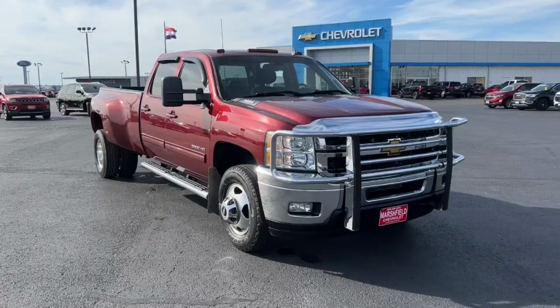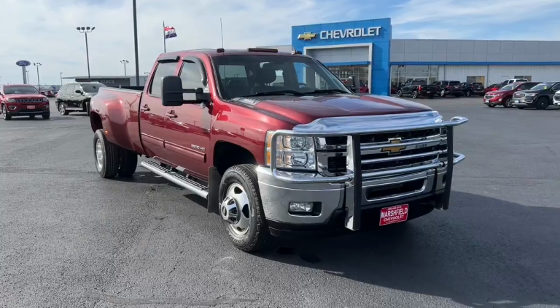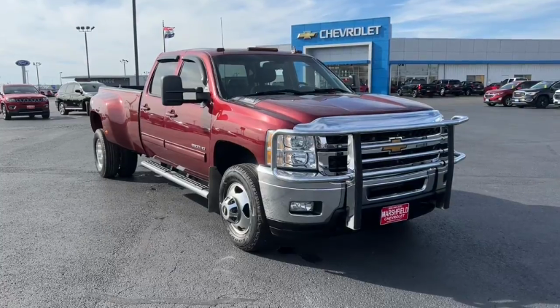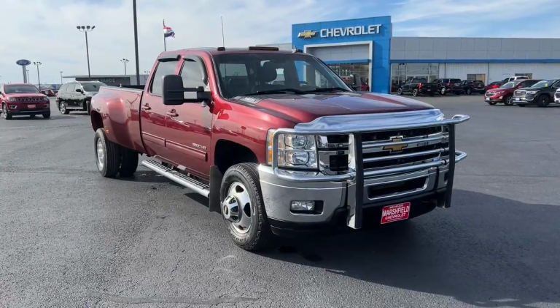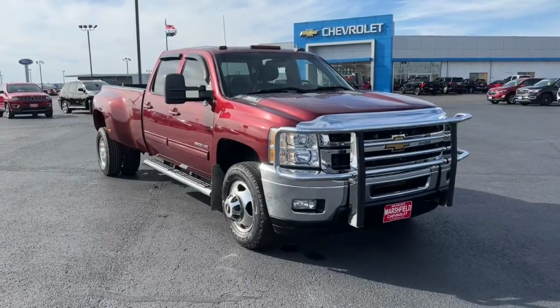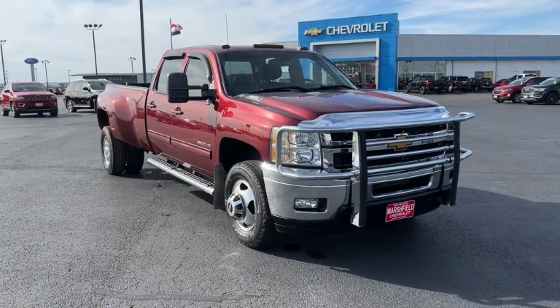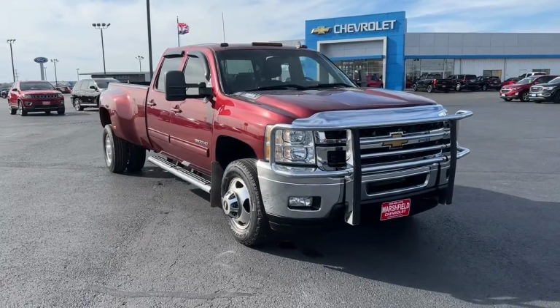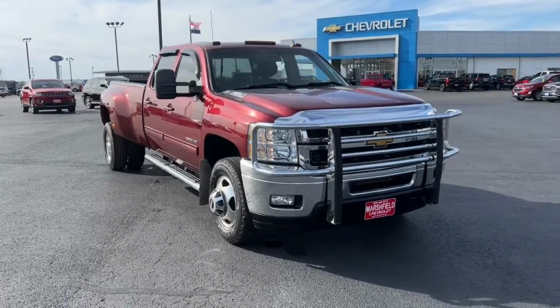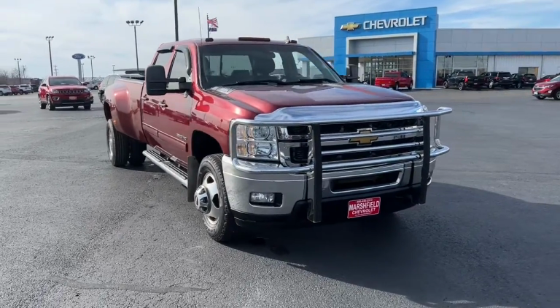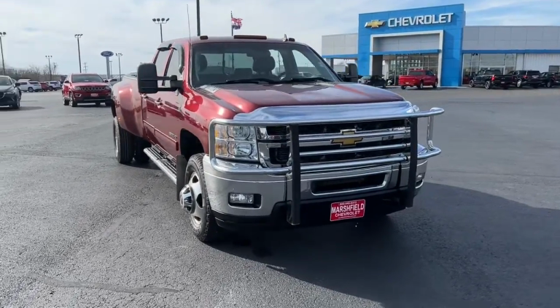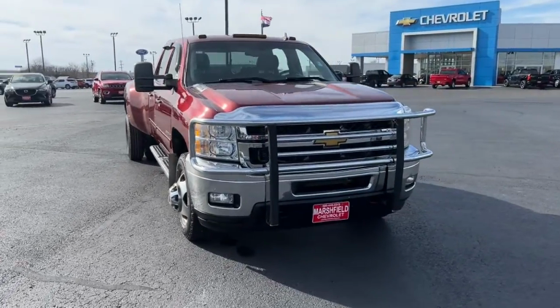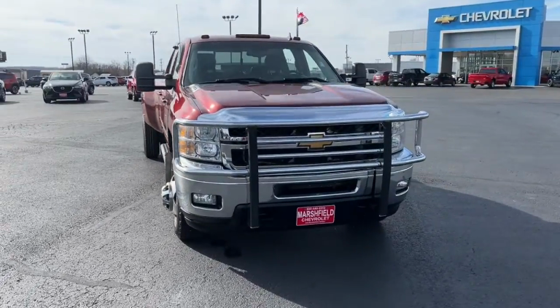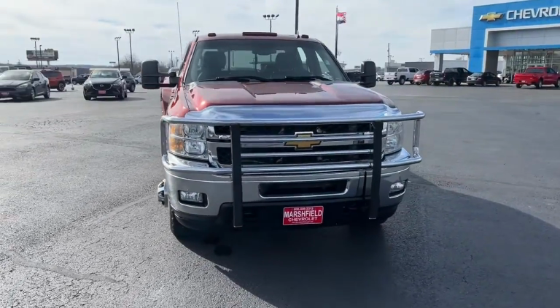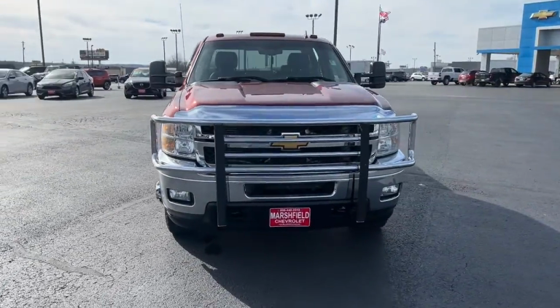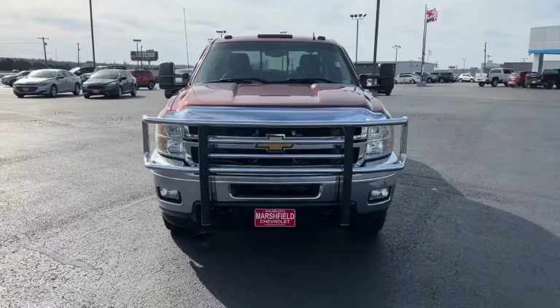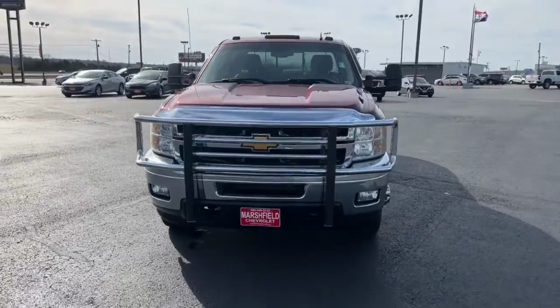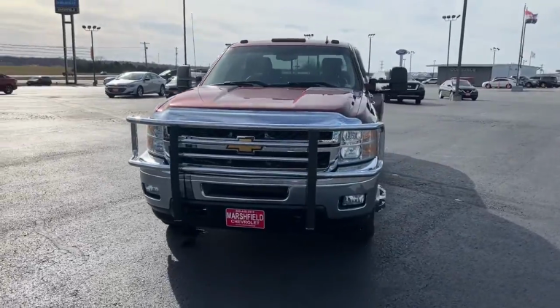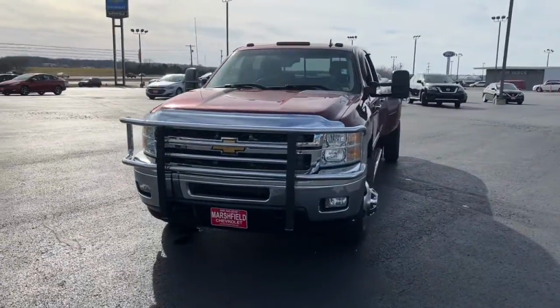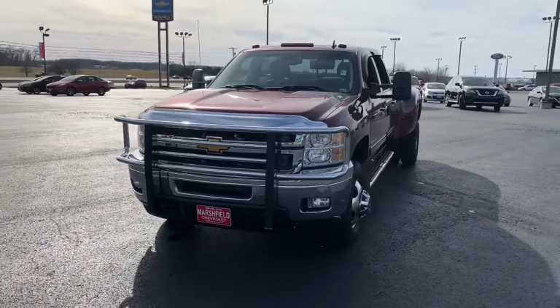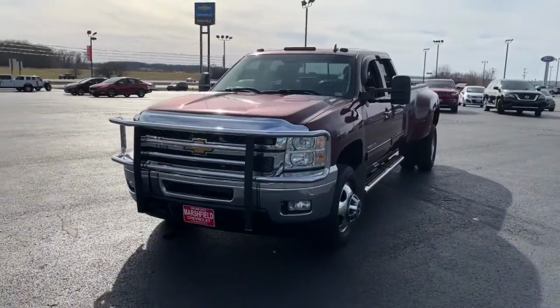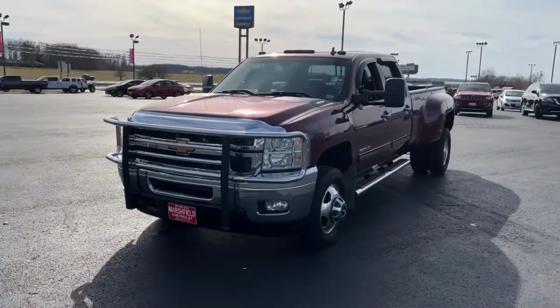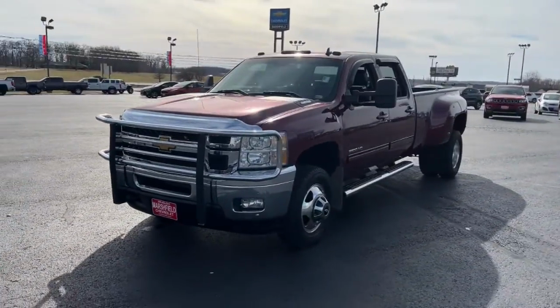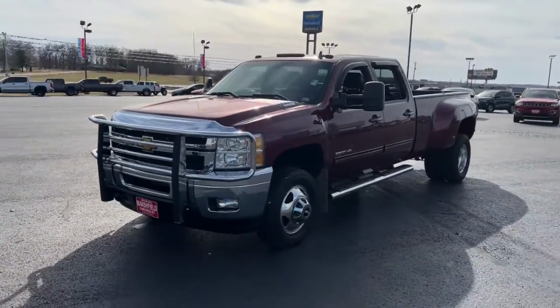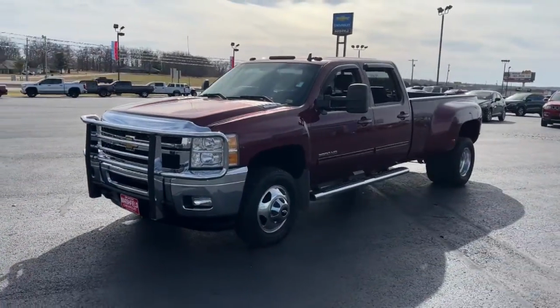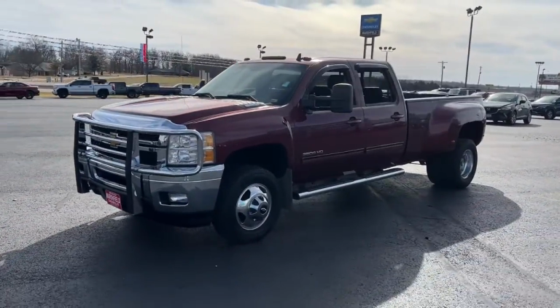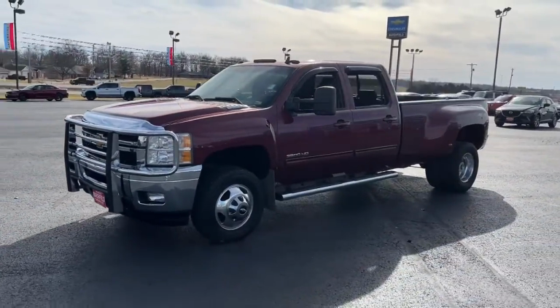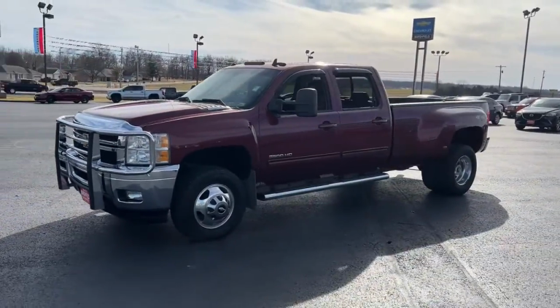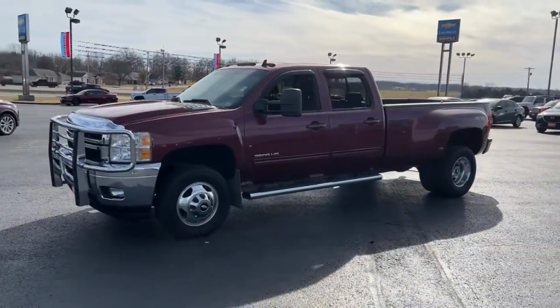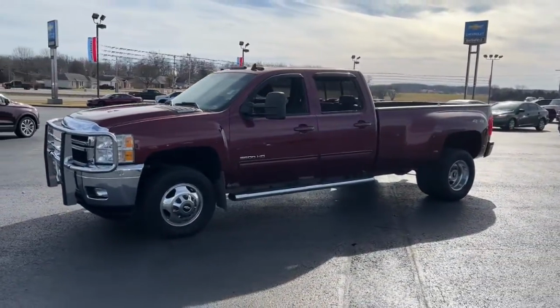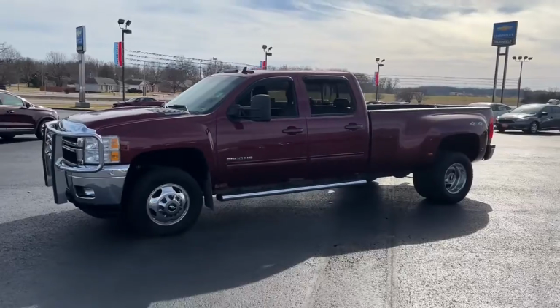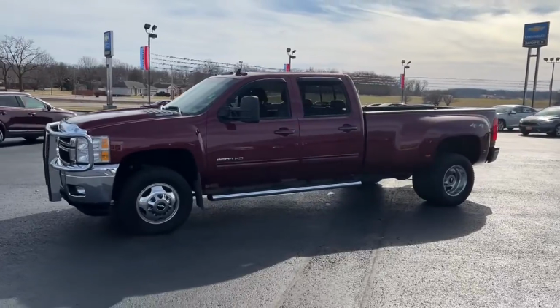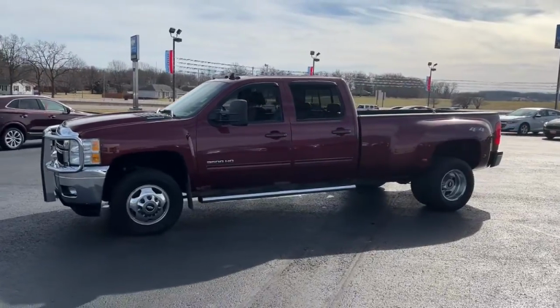This could be the car for you. The 2014 Chevrolet Silverado. With less than 200,000 miles on the odometer, this vehicle stands out from the rest.